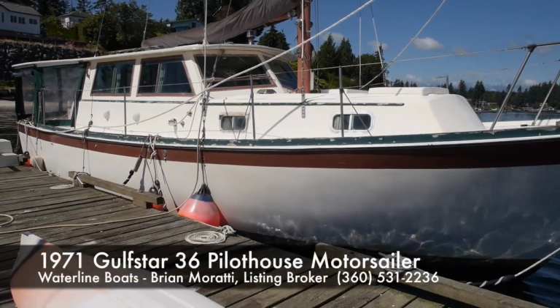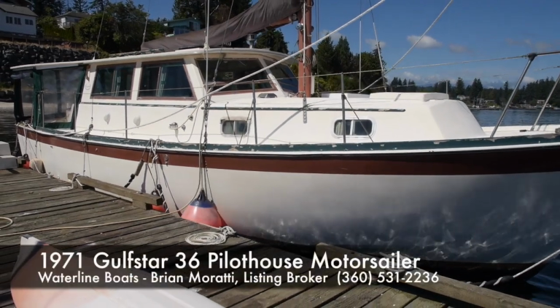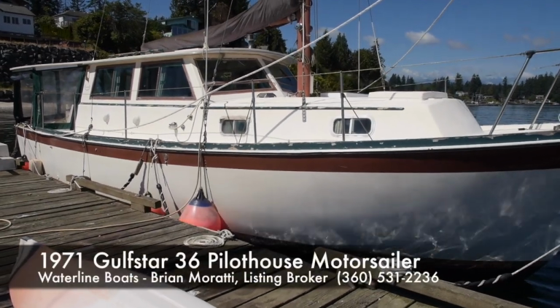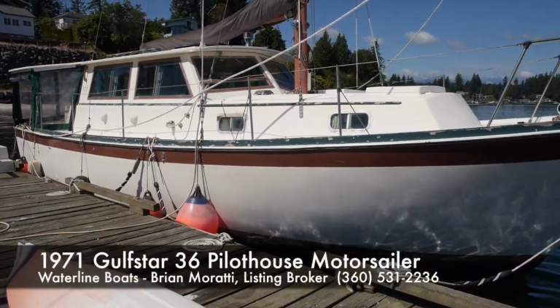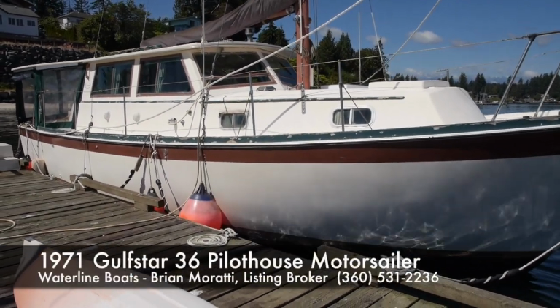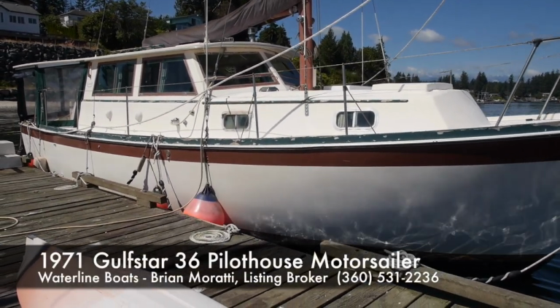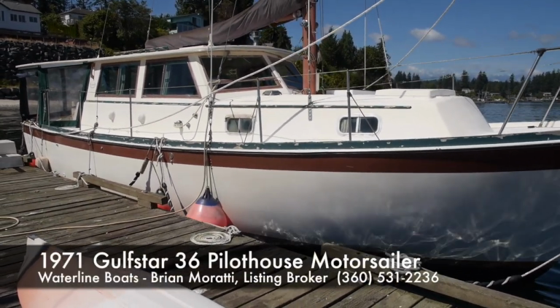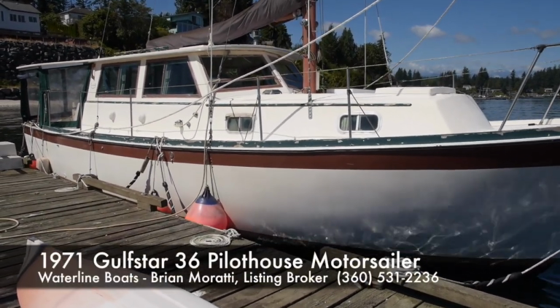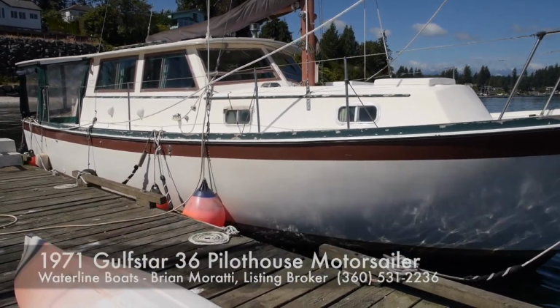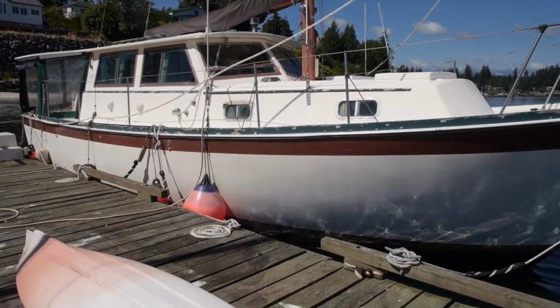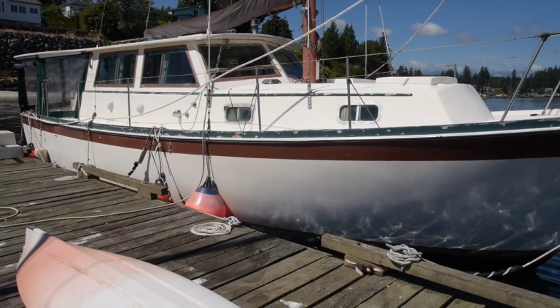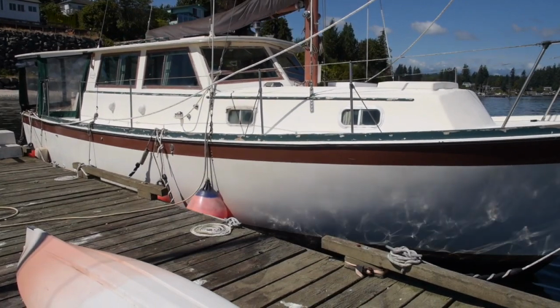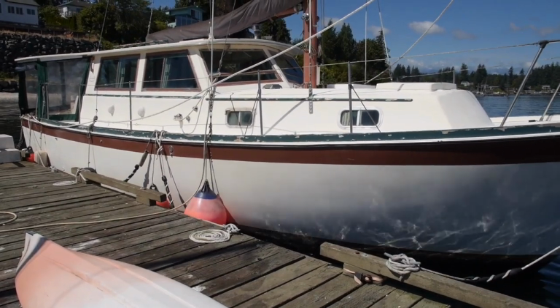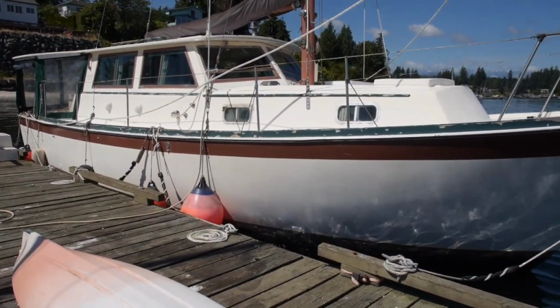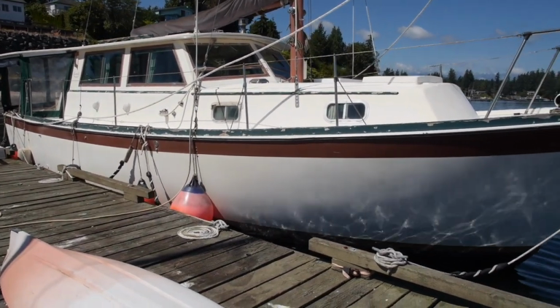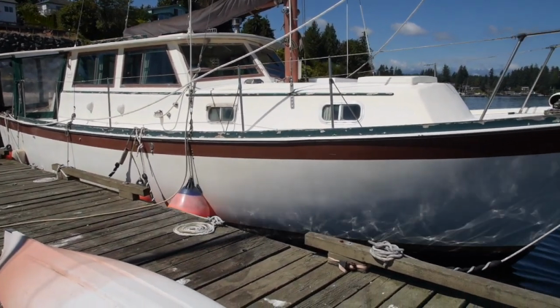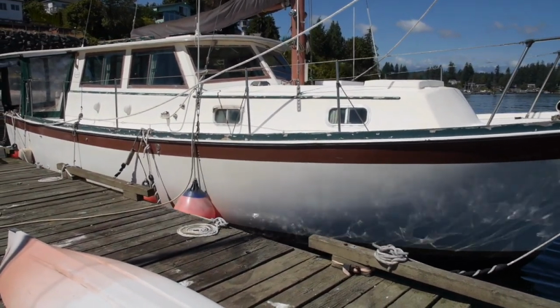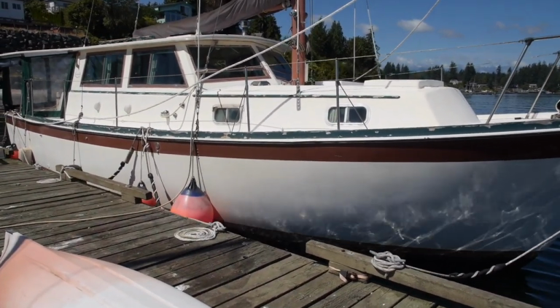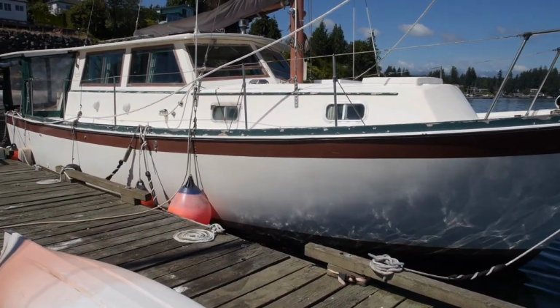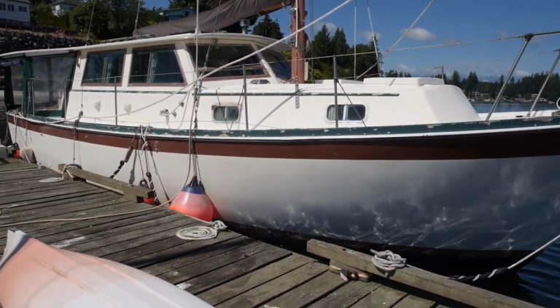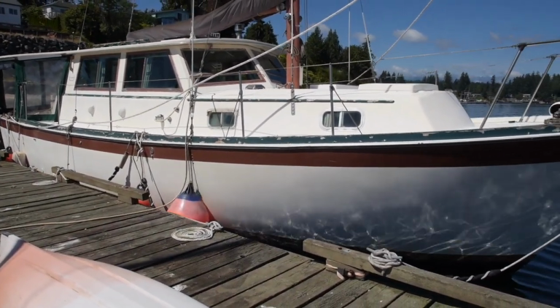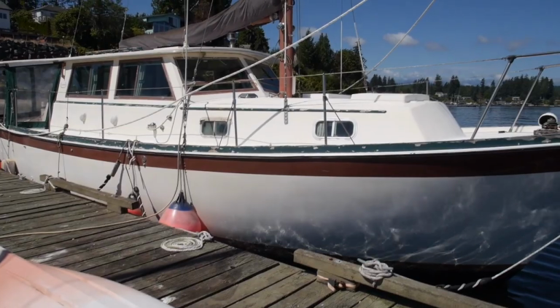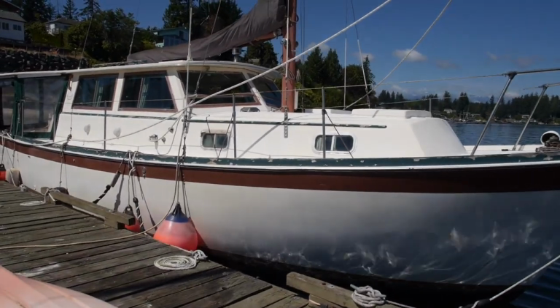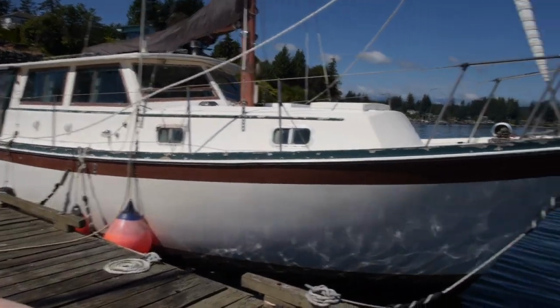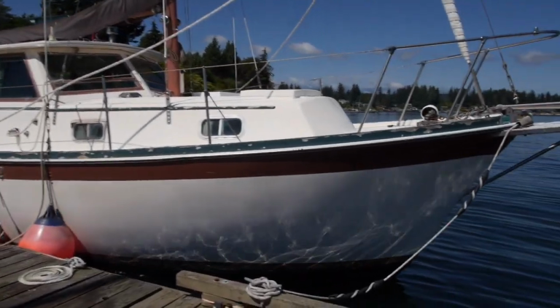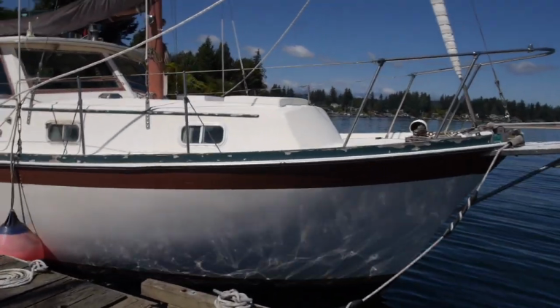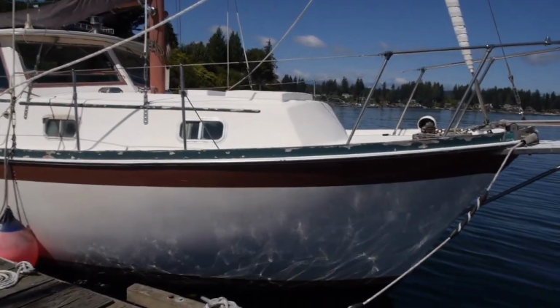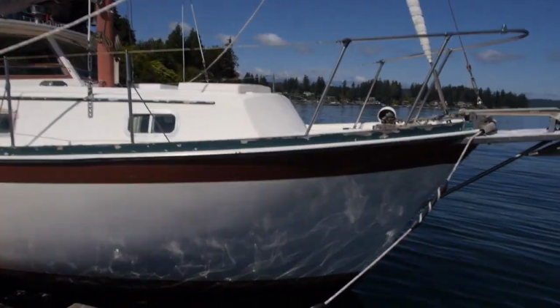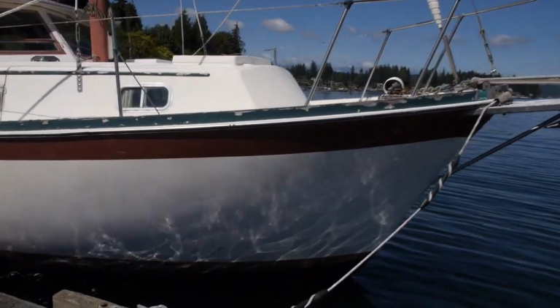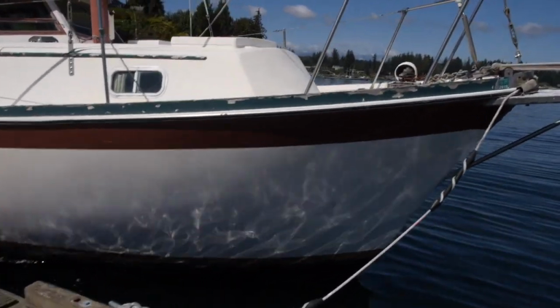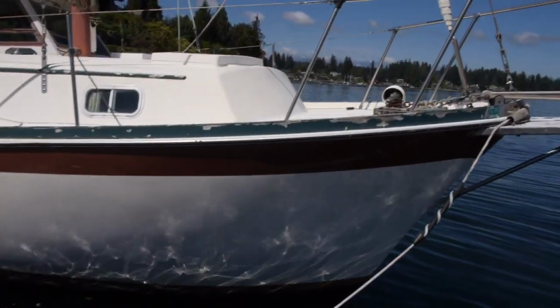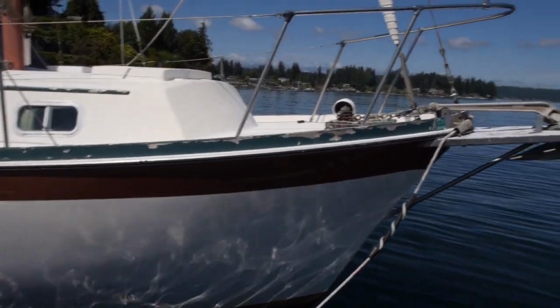This is a look at our 1971 Gulf Star 36 pilot house motor sailor. I'm Brian Marotti with Waterline Boats. This will be the exterior tour of the boat. We'll be doing a look at the inside as well in another video.